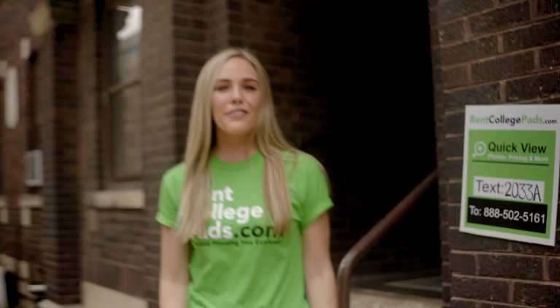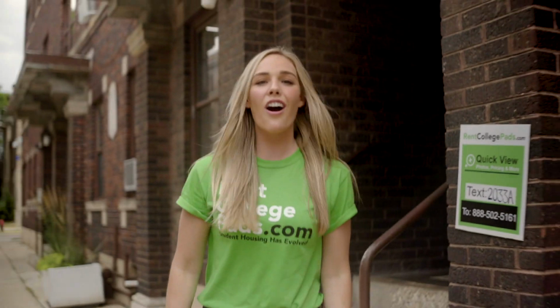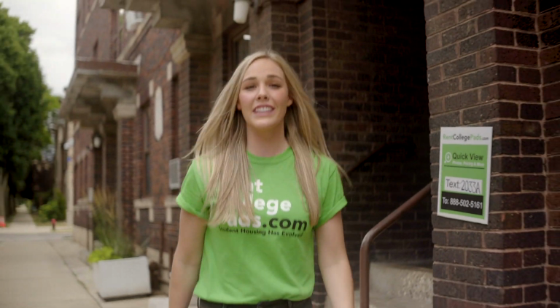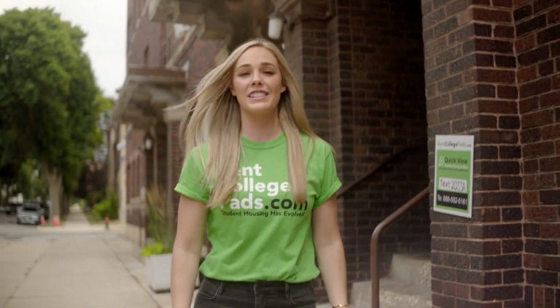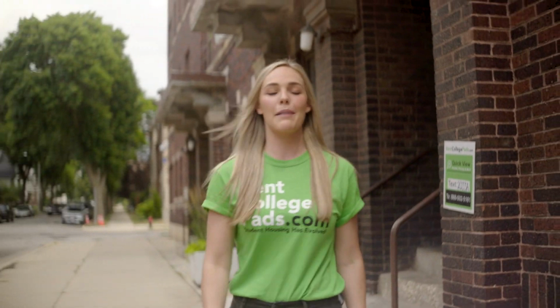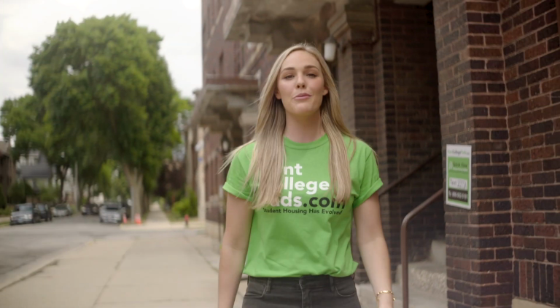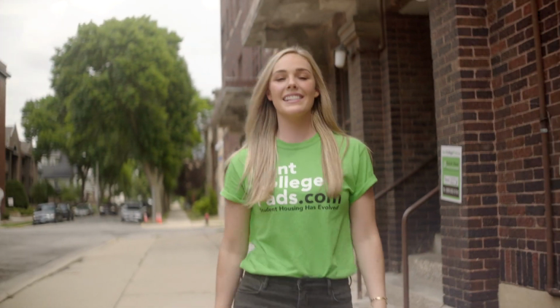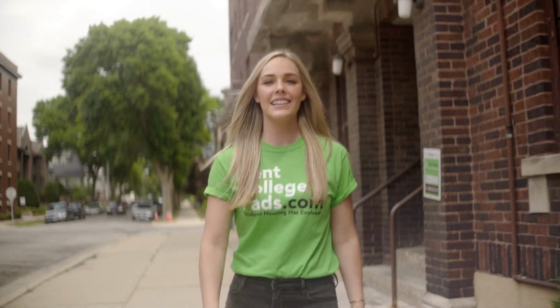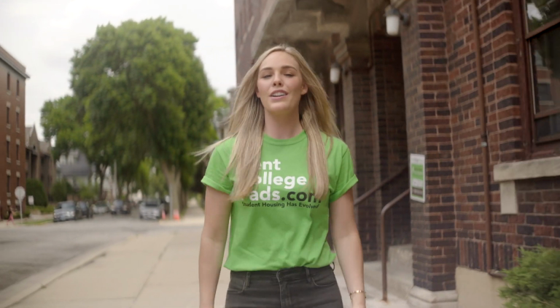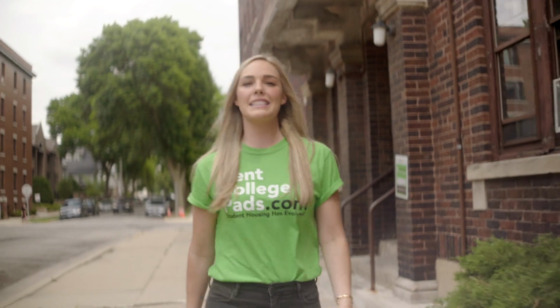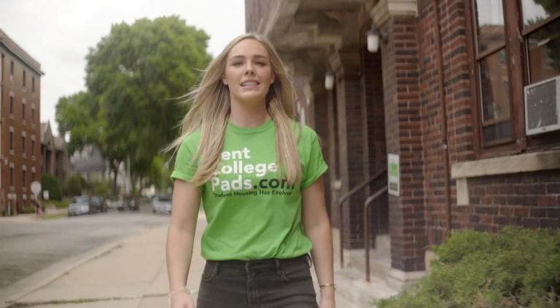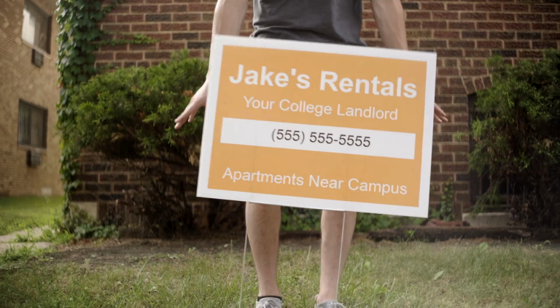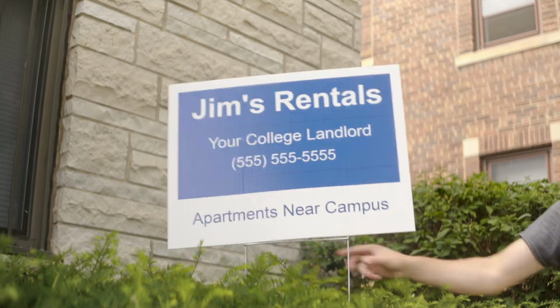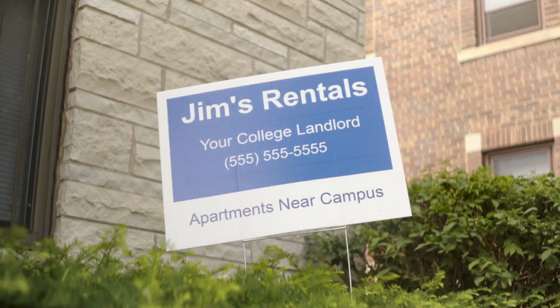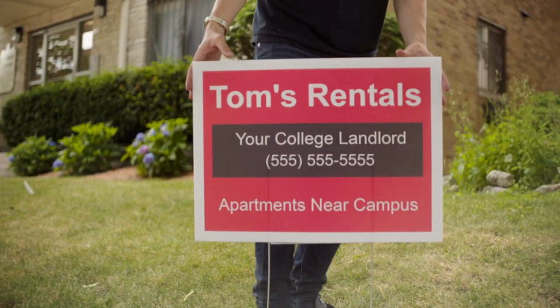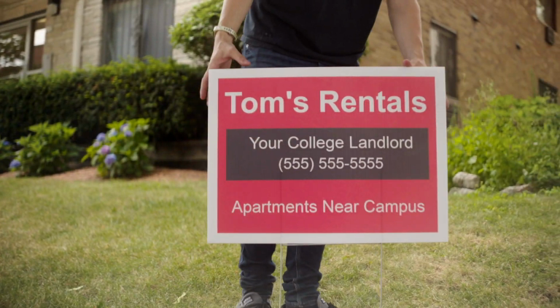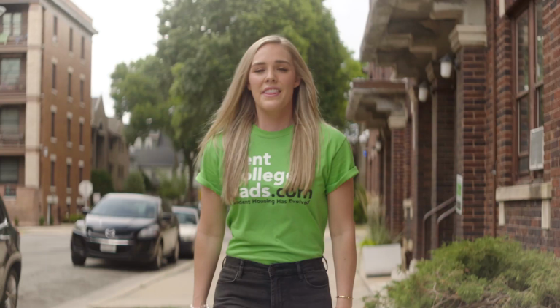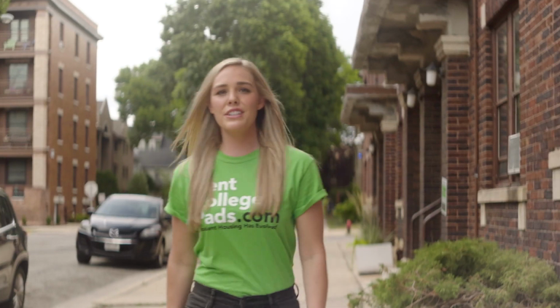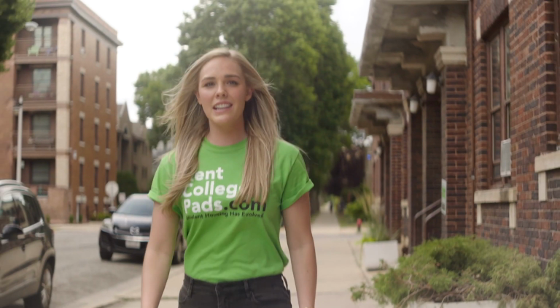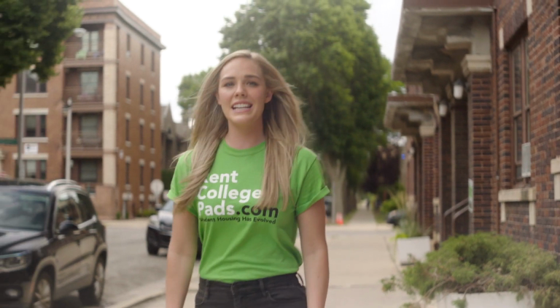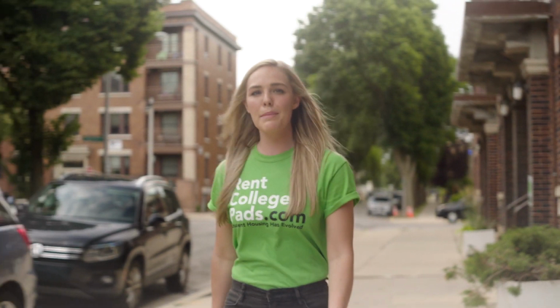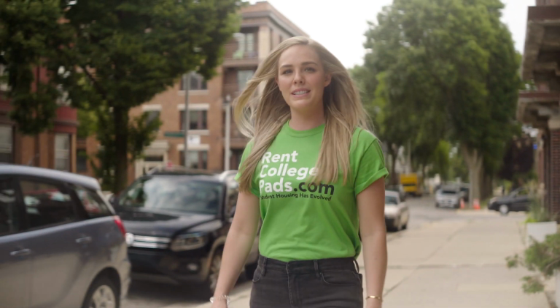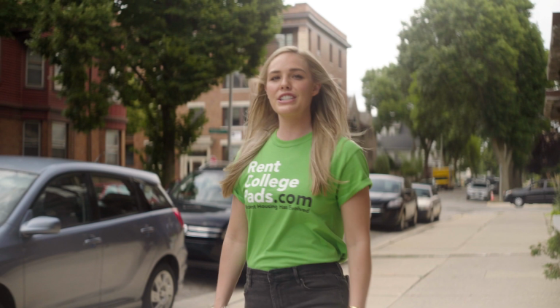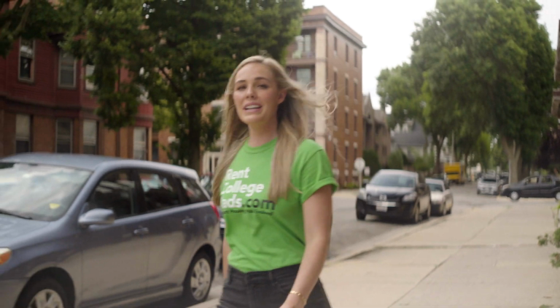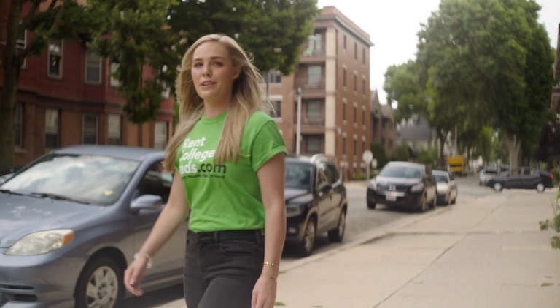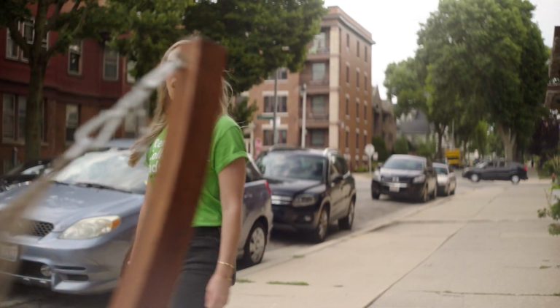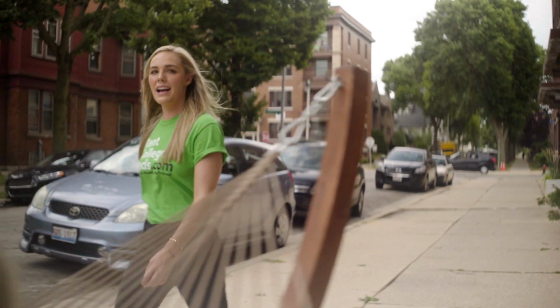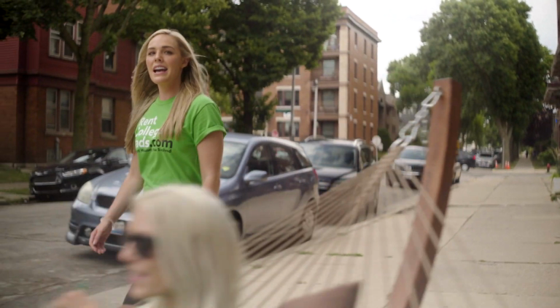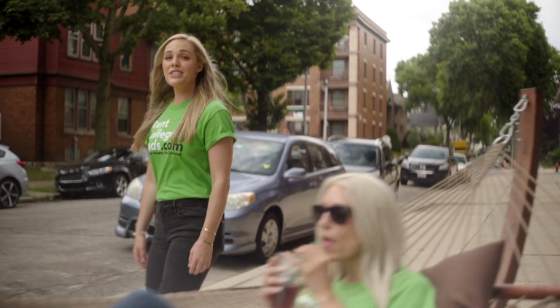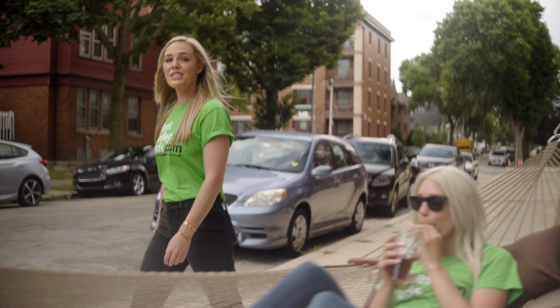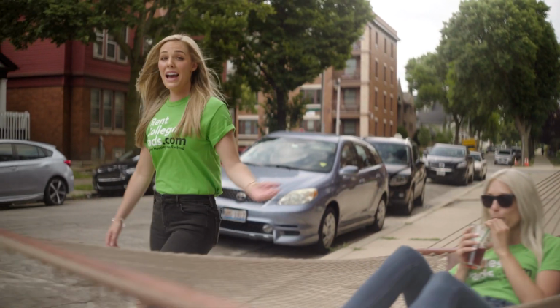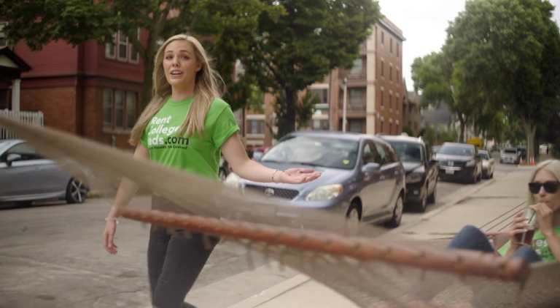You can find all the landlords near campus on one site — no need to message Jake, Jim, or Tom separately. The average student contacts three apartments in under two minutes using Rent College Pads. Imagine how much time that'll free up.